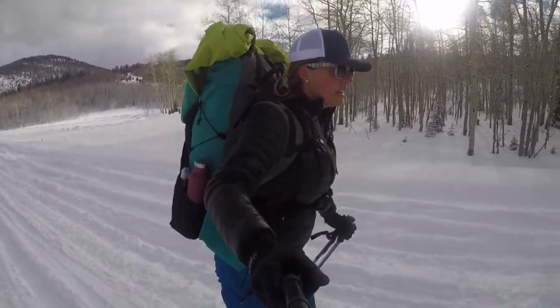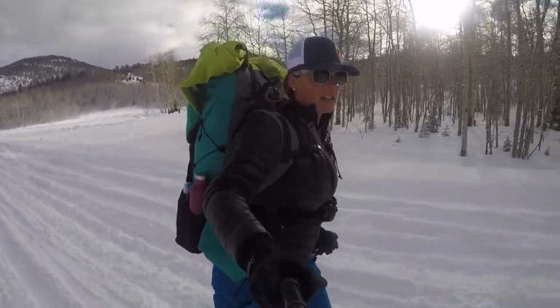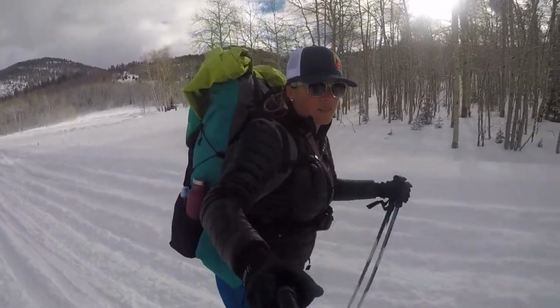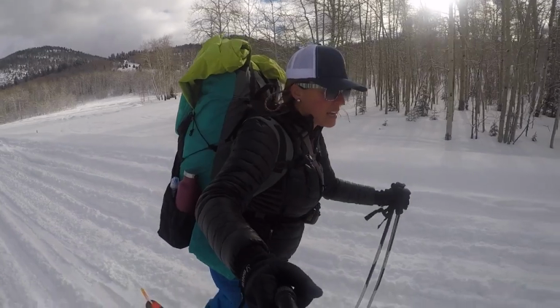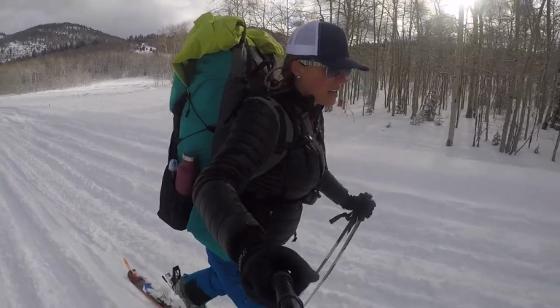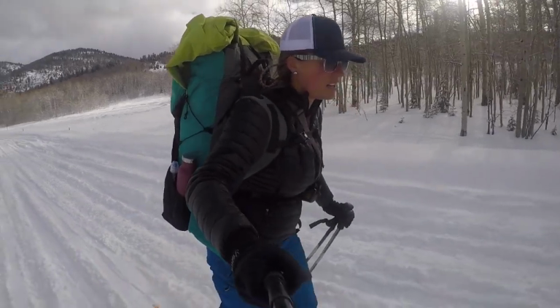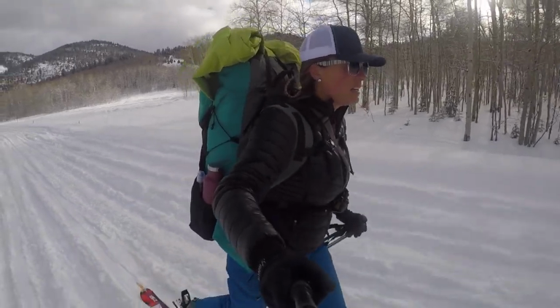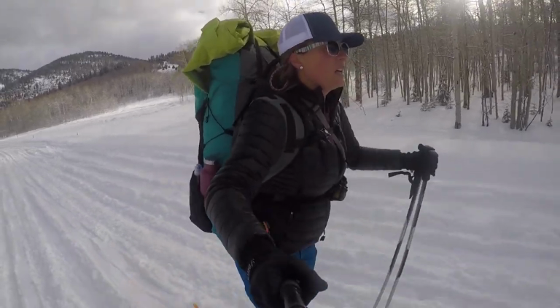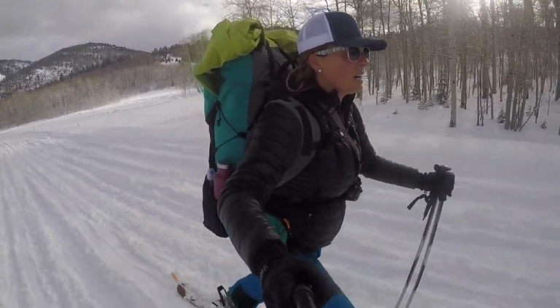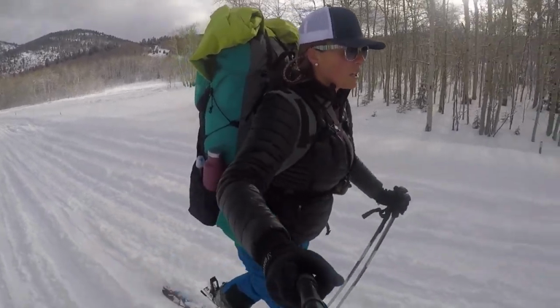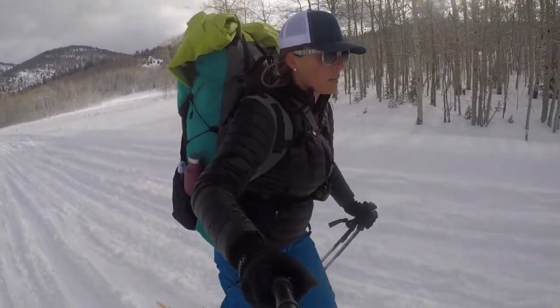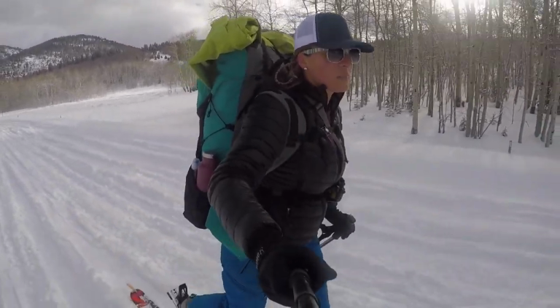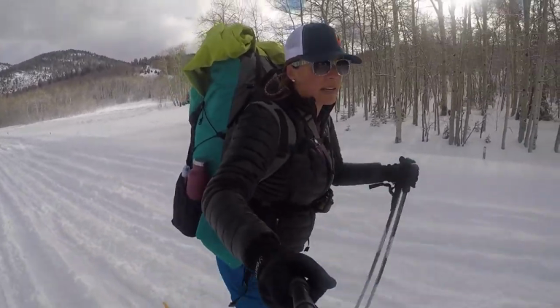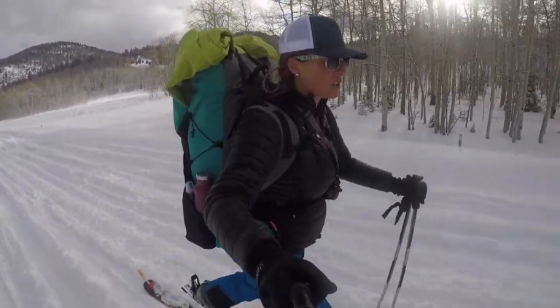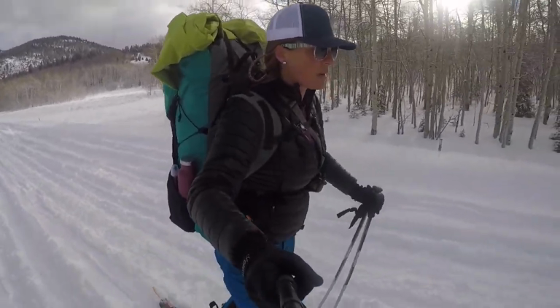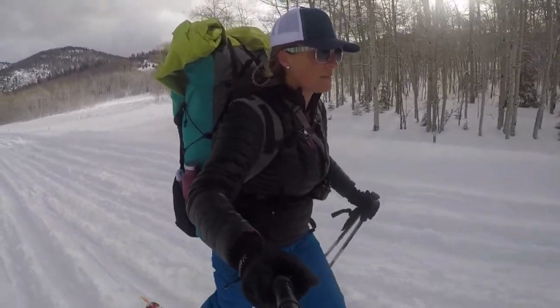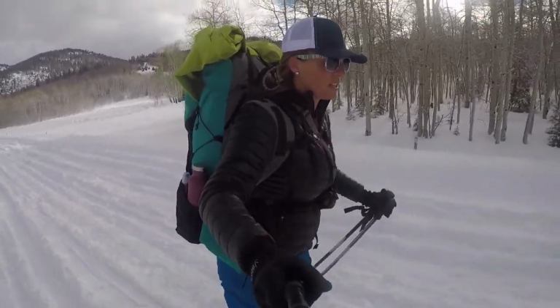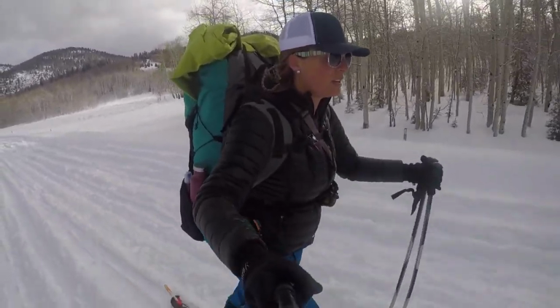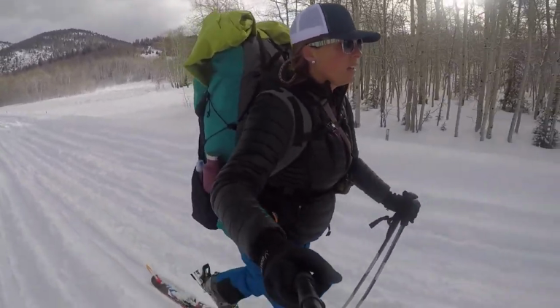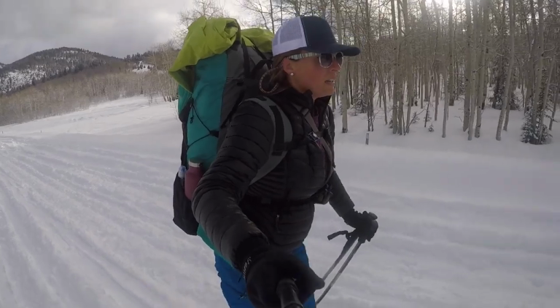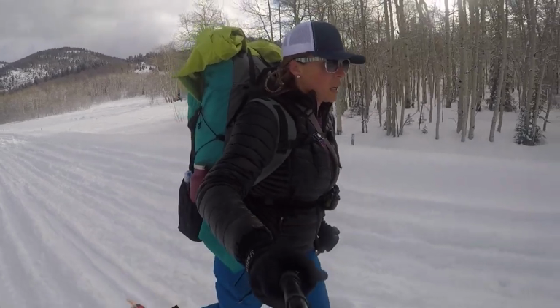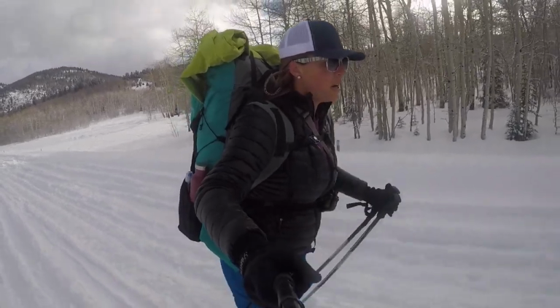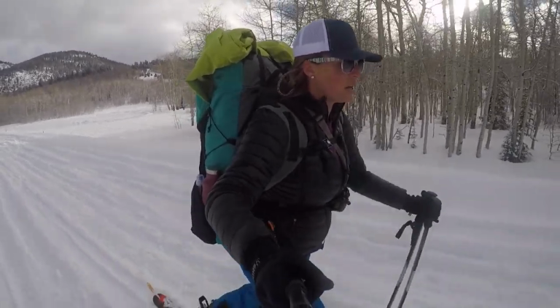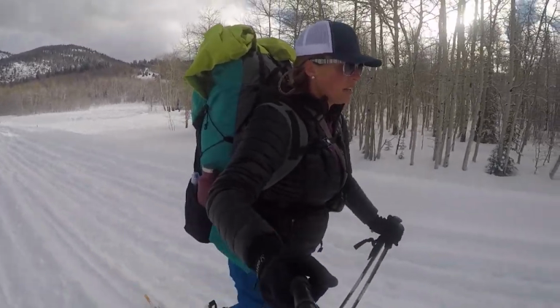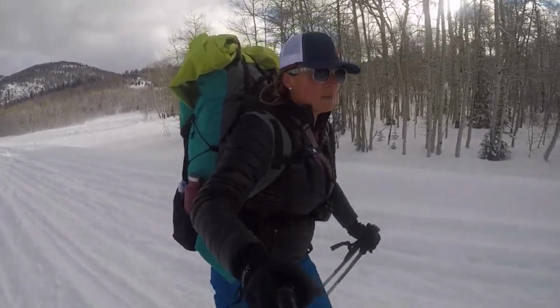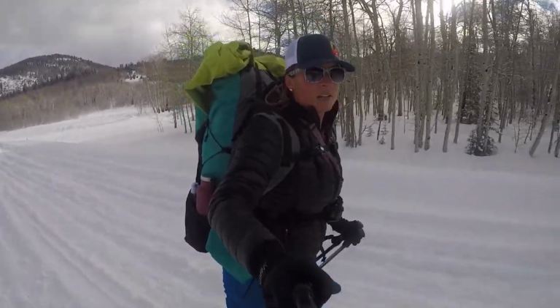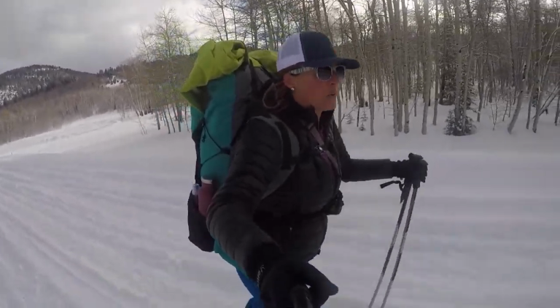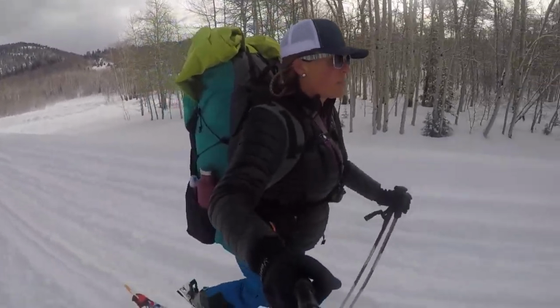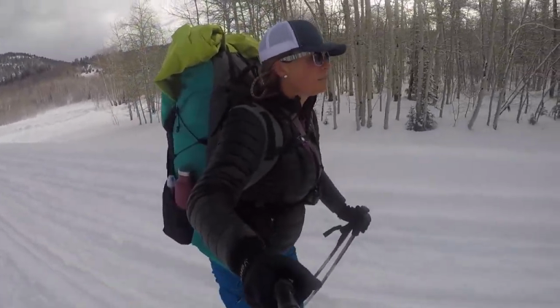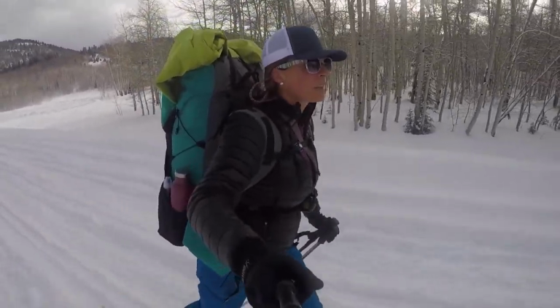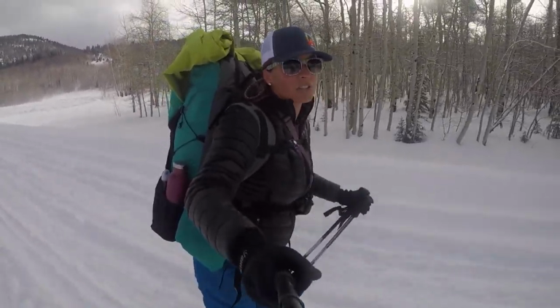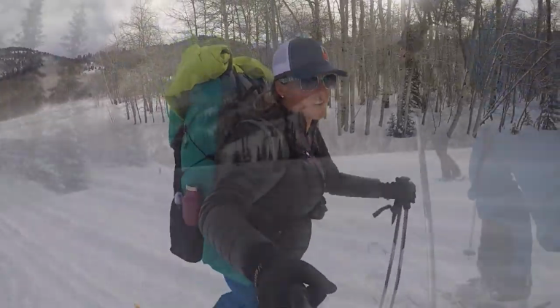It's on the heavy side. It's also my first backpacking trip in about five months. Not used to the weight, but sure is good training.